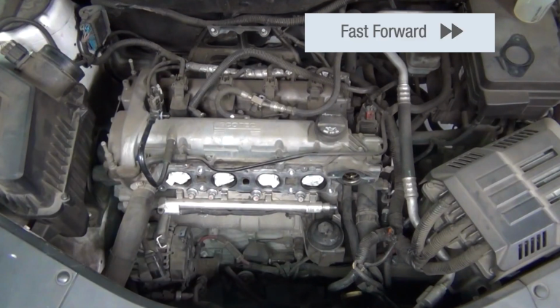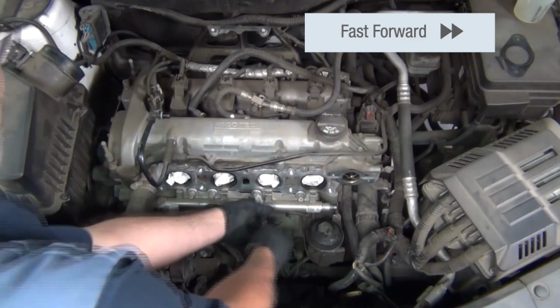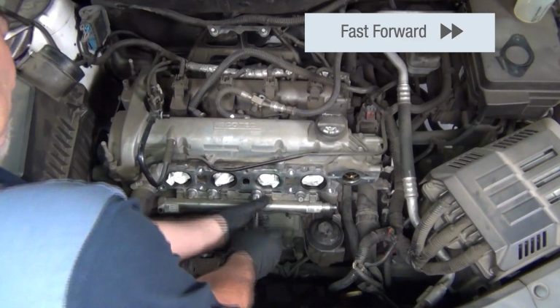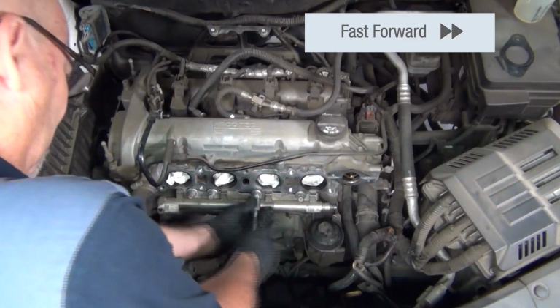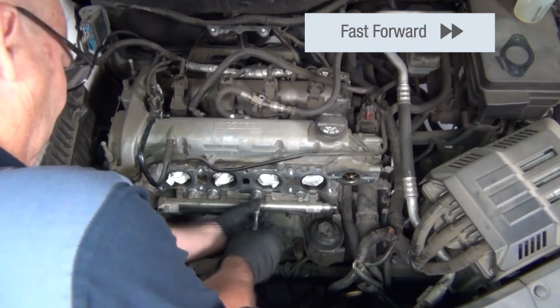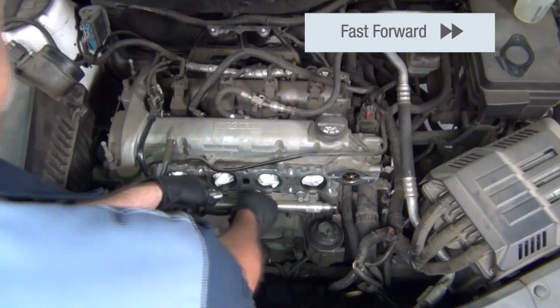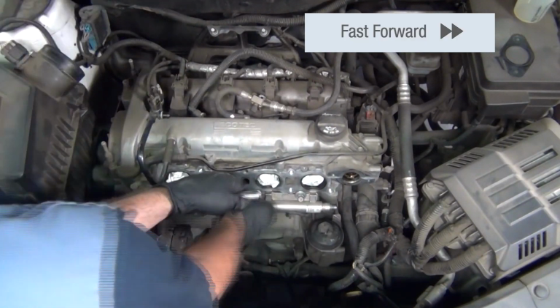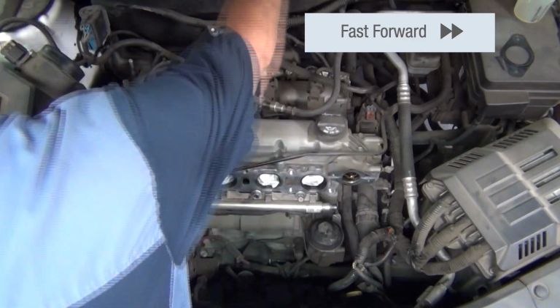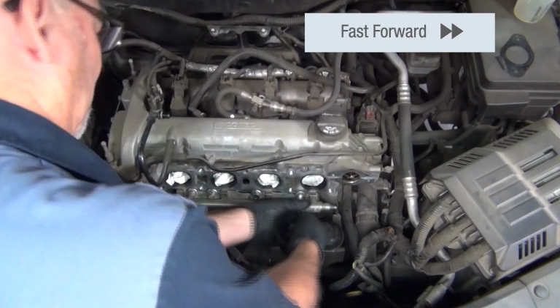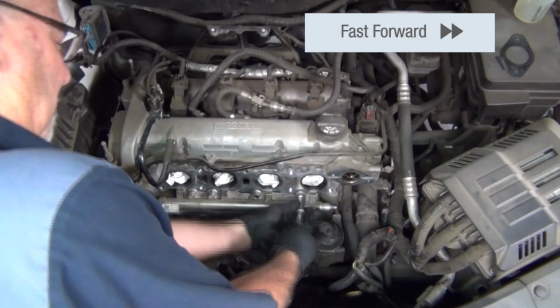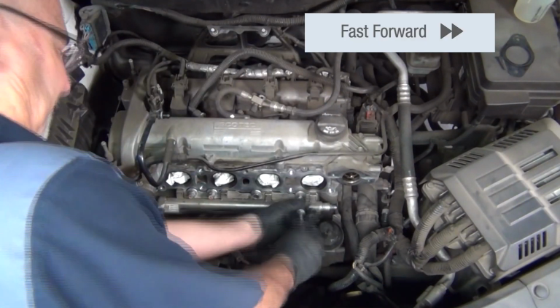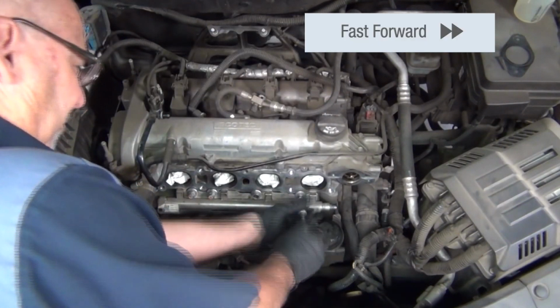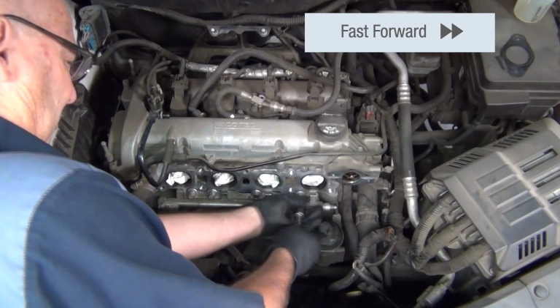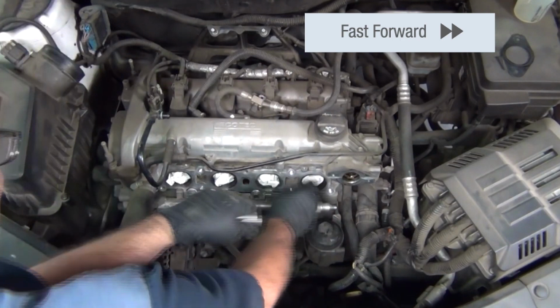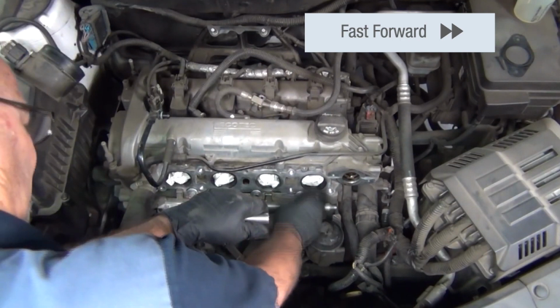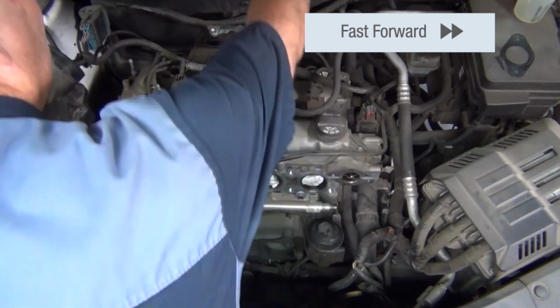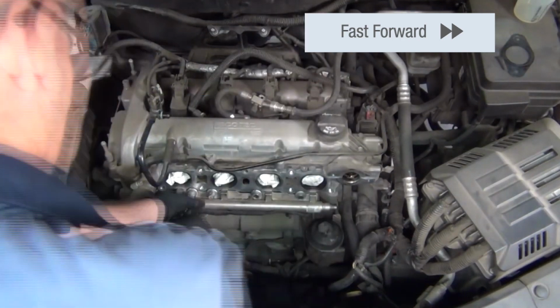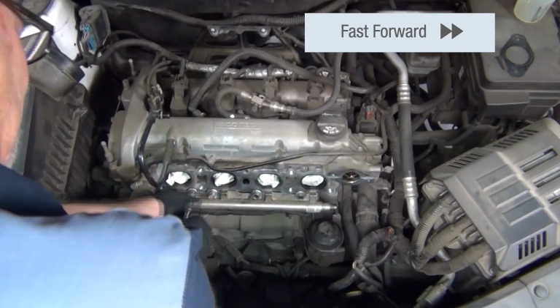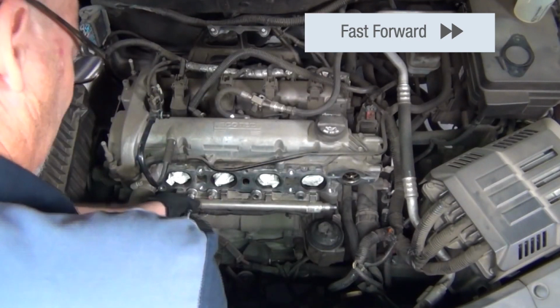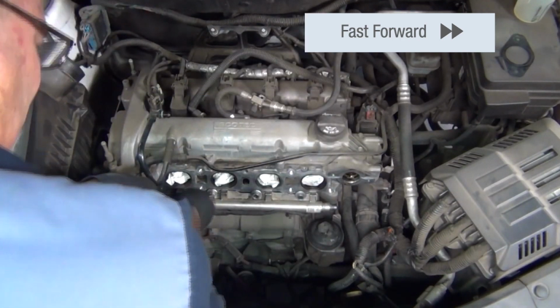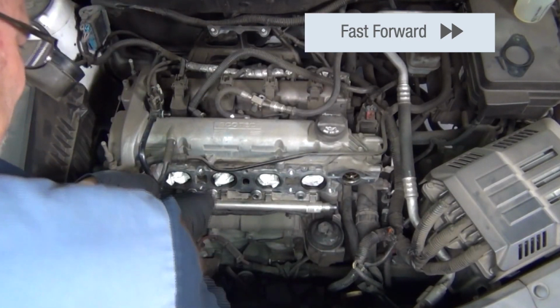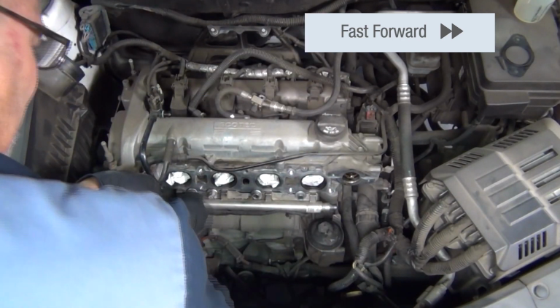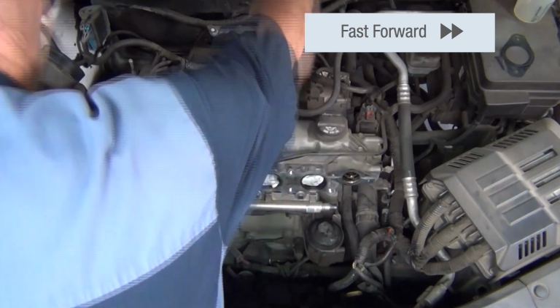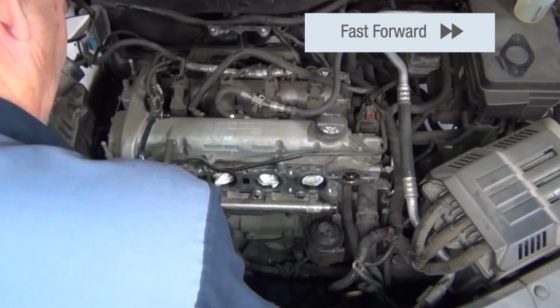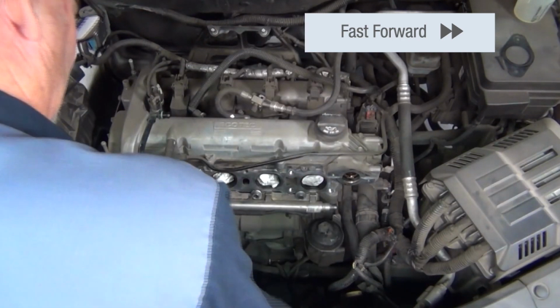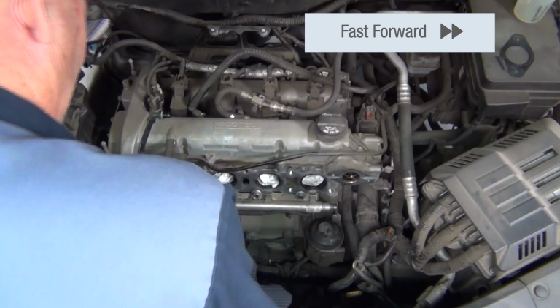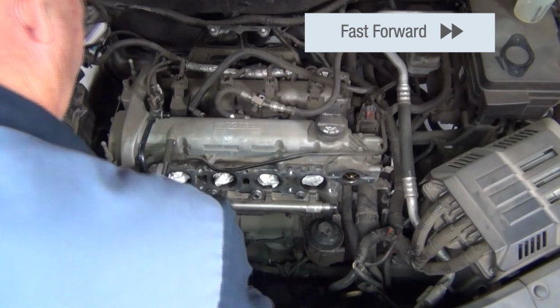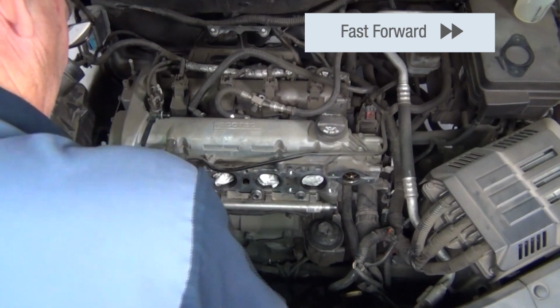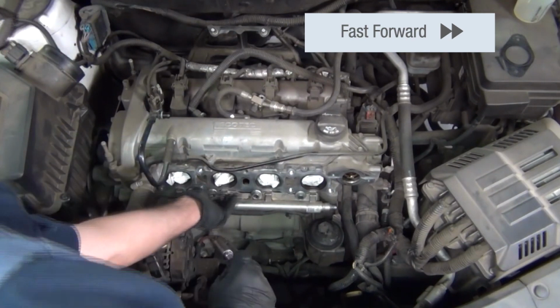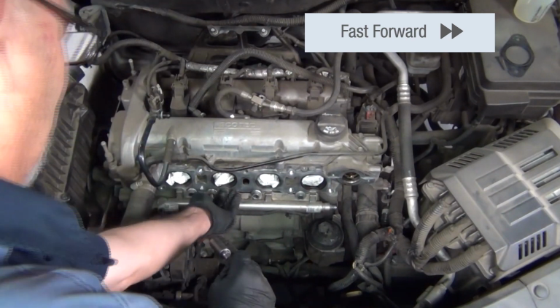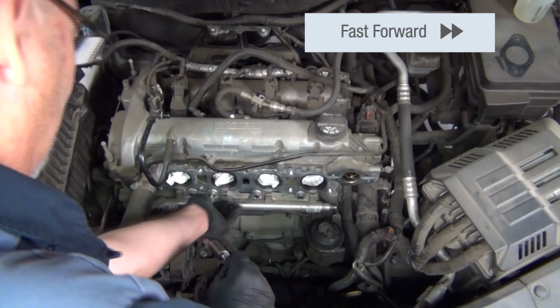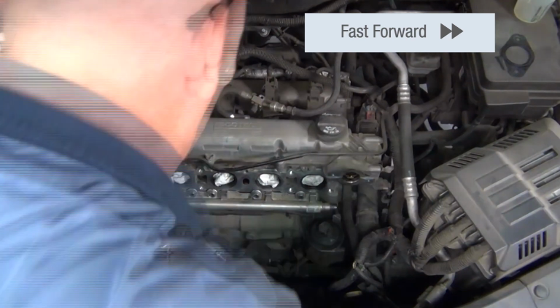Now with those ports clean, you can see the technician is removing the bolts that are holding on the fuel rail itself. There are only a few bolts here — the rest of it is being held in by the injectors and their housings.